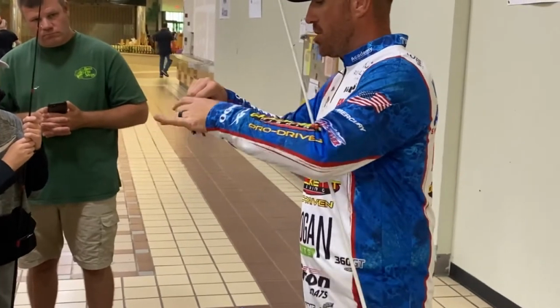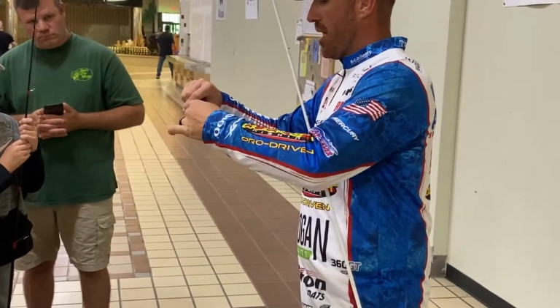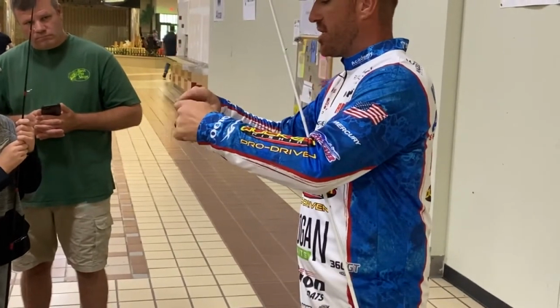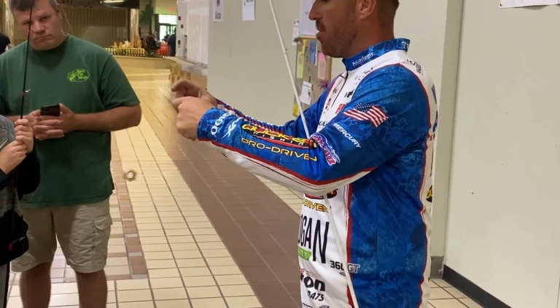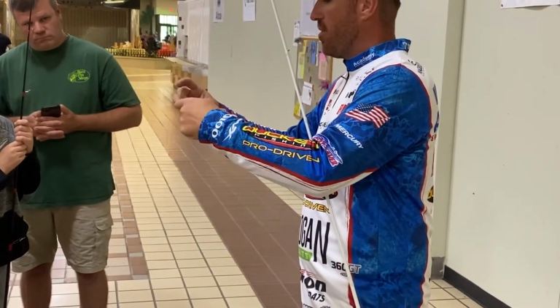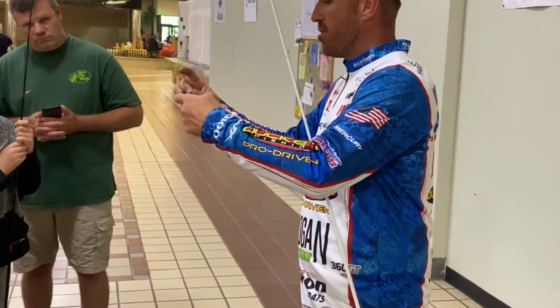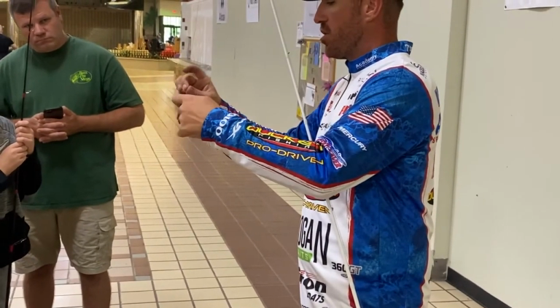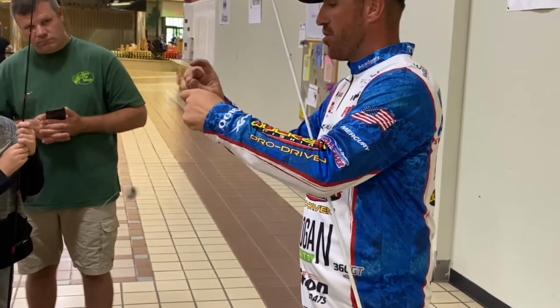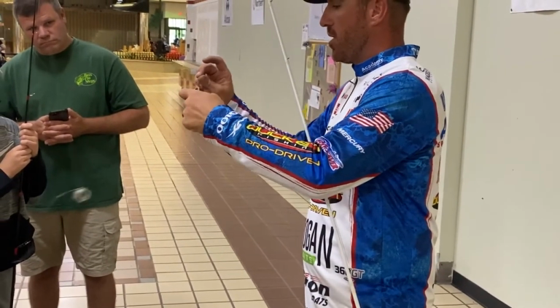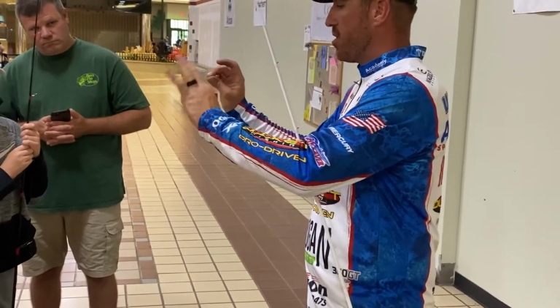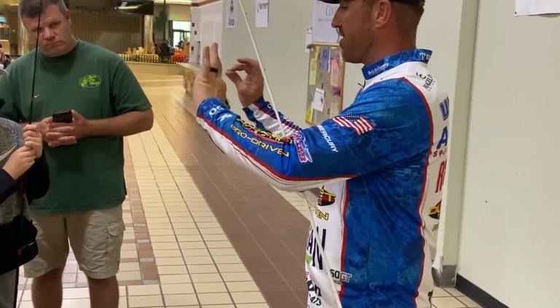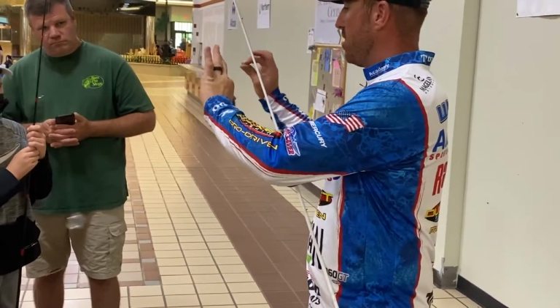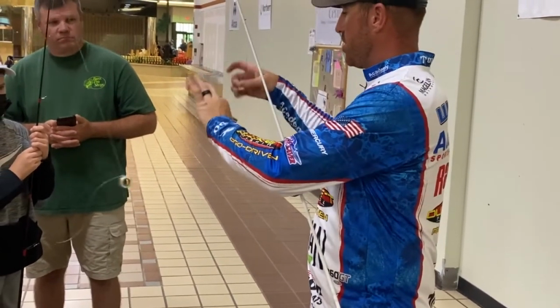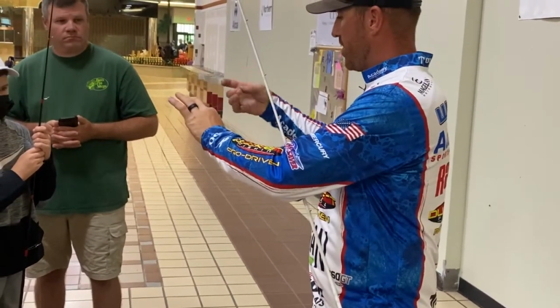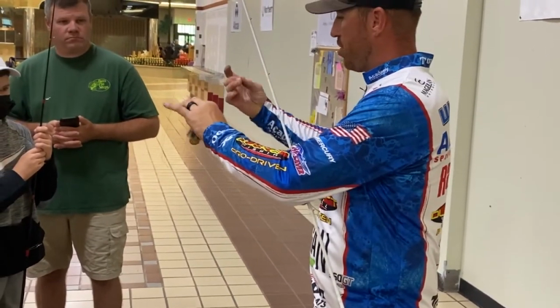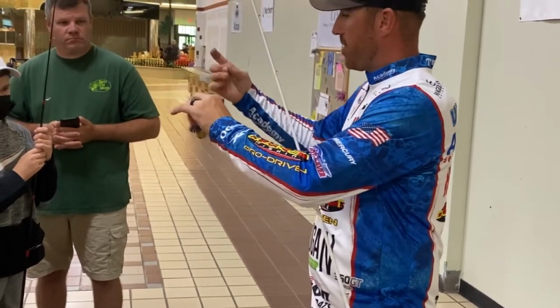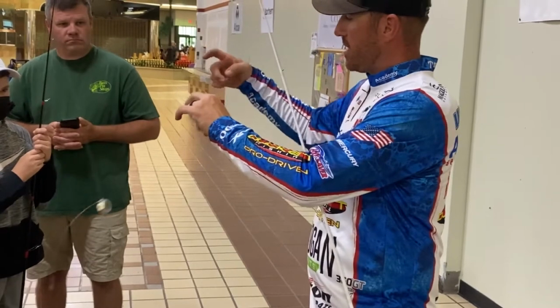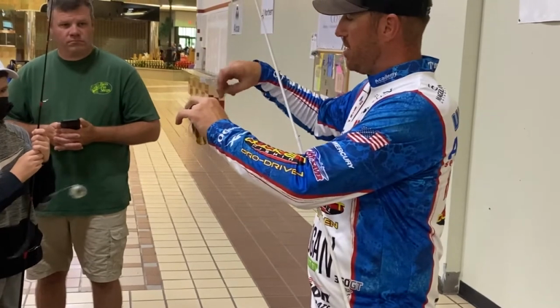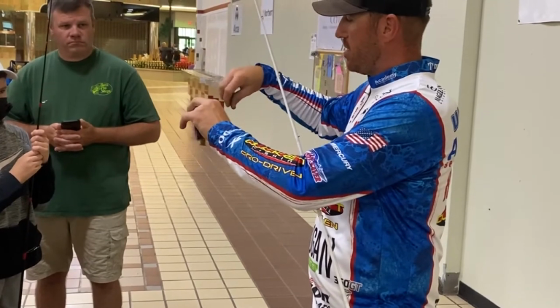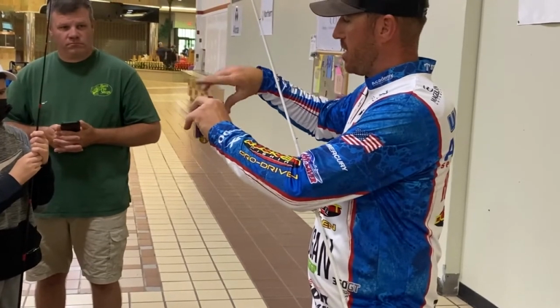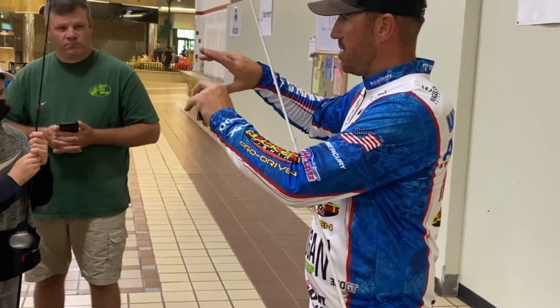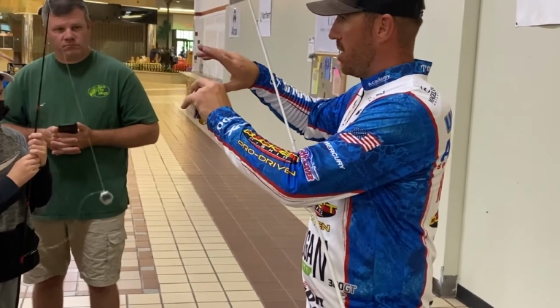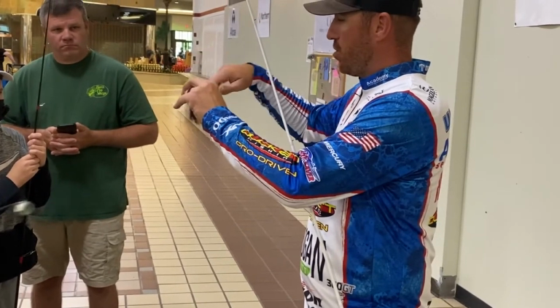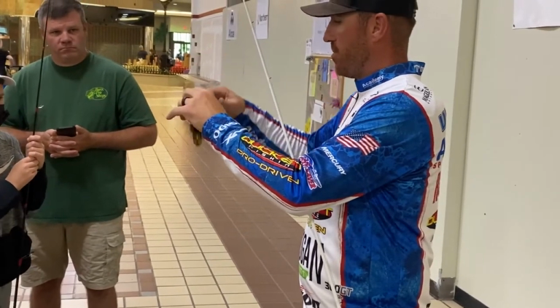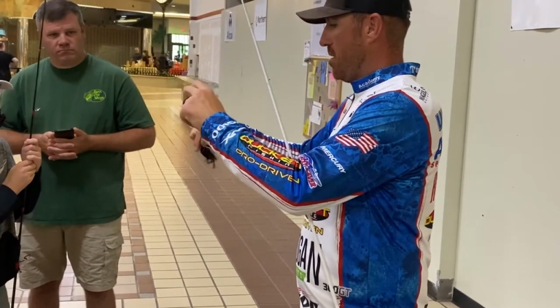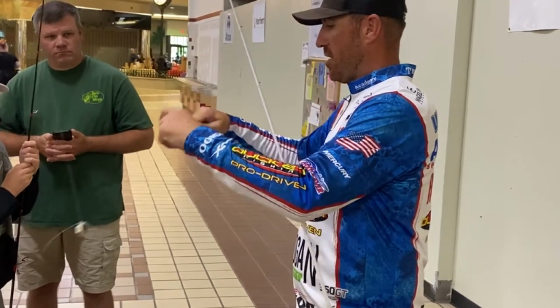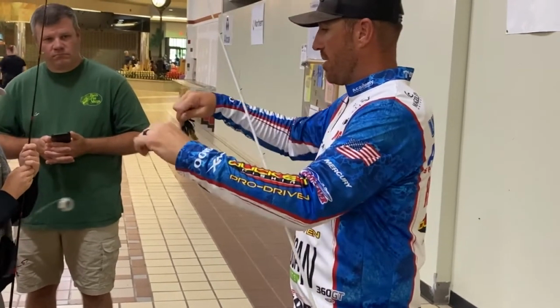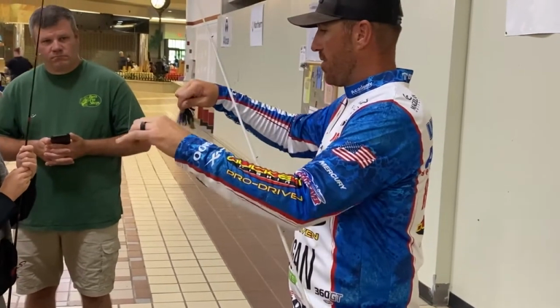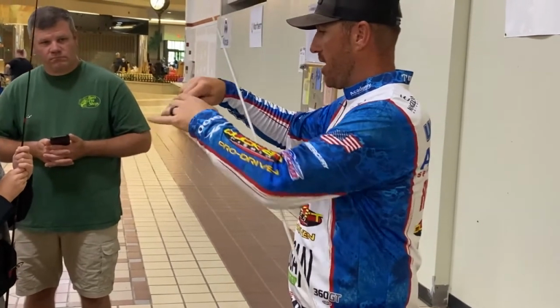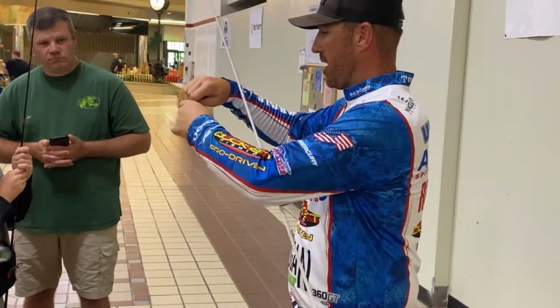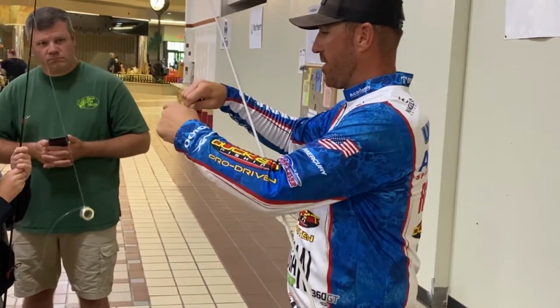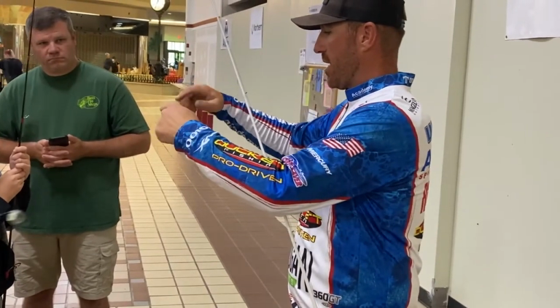So you're going to have a double over, go through one, go back through. So you have this loop down this end — you see? Loop. And you have your doubled-over knot line over to this side.